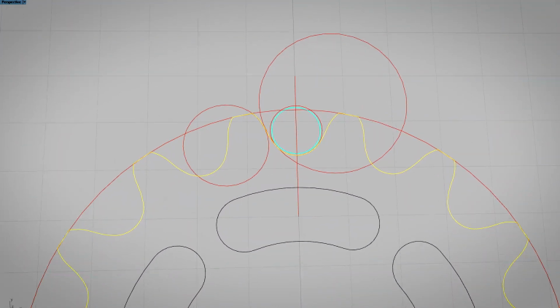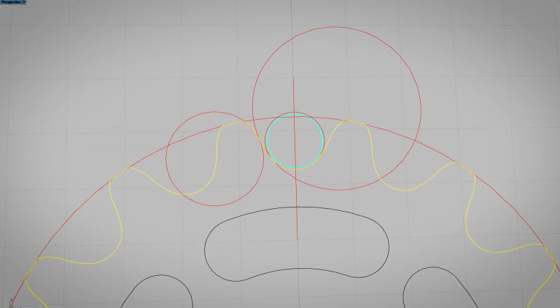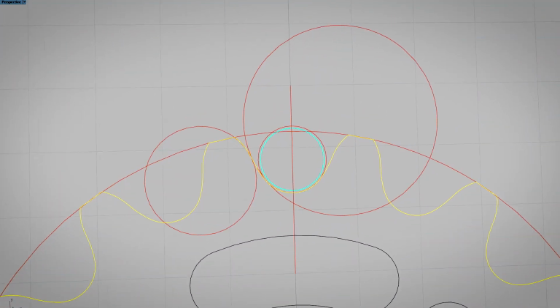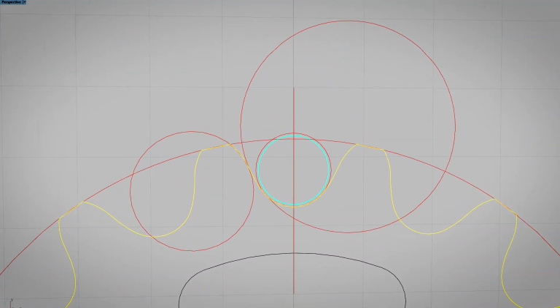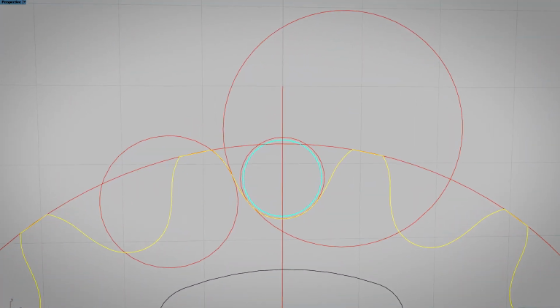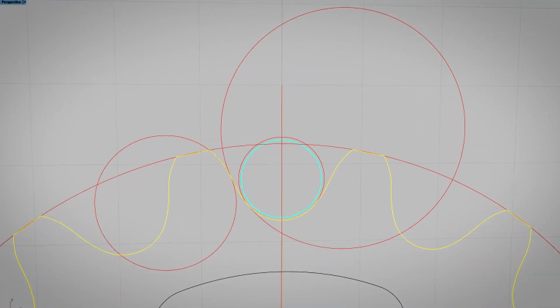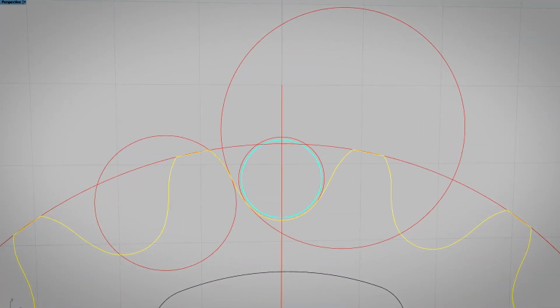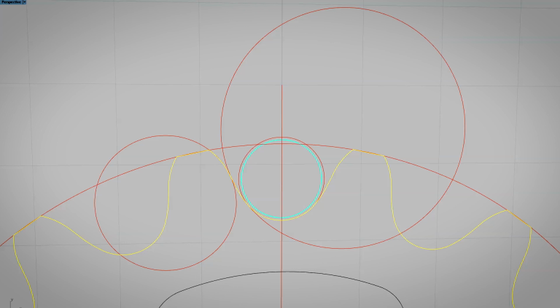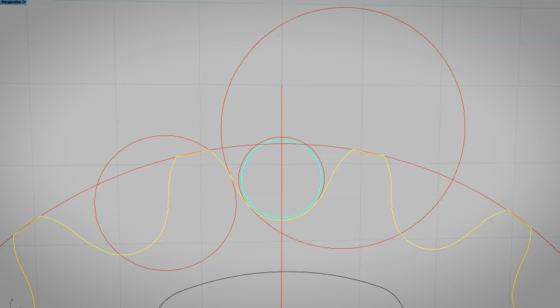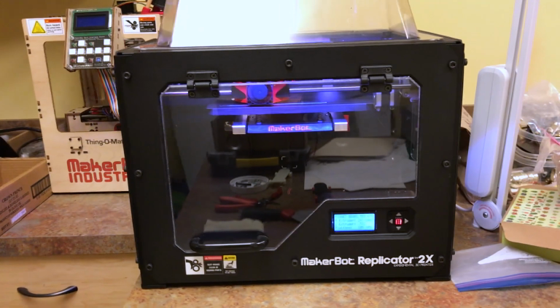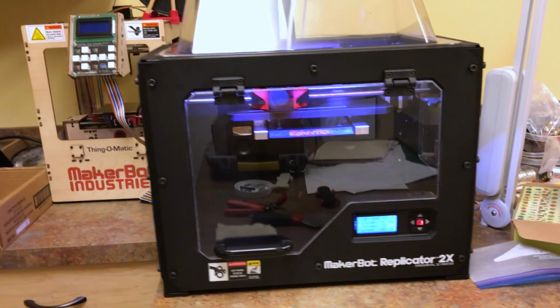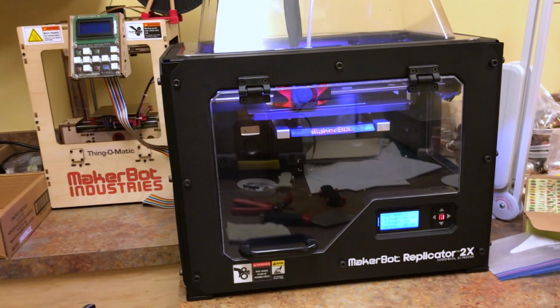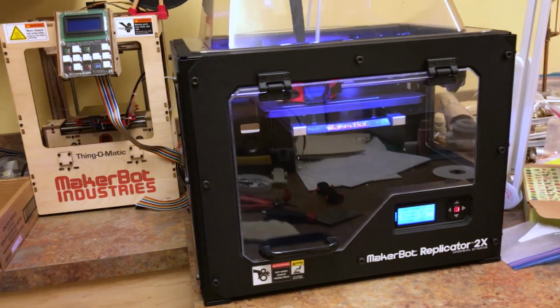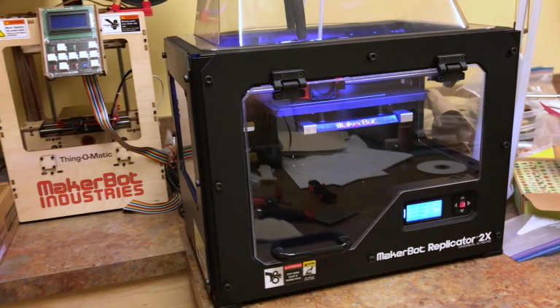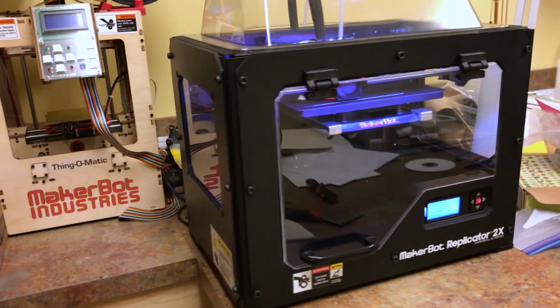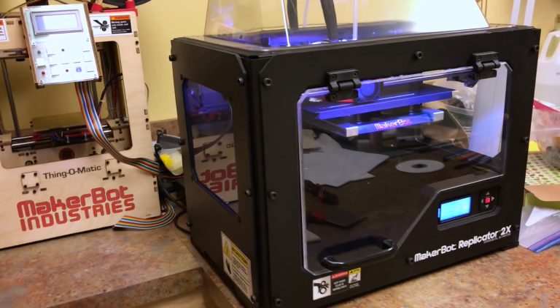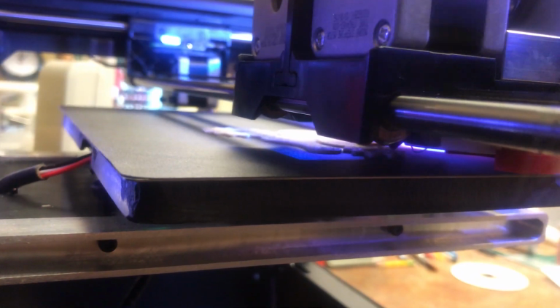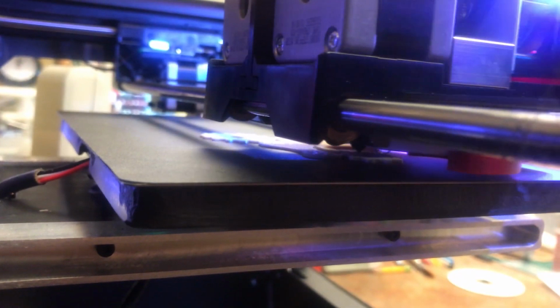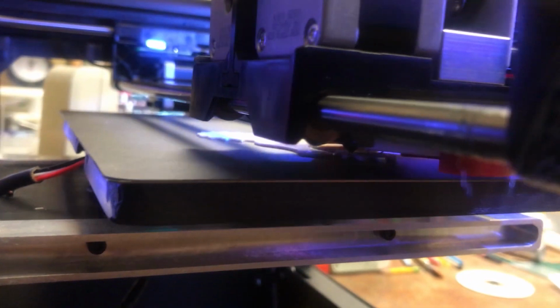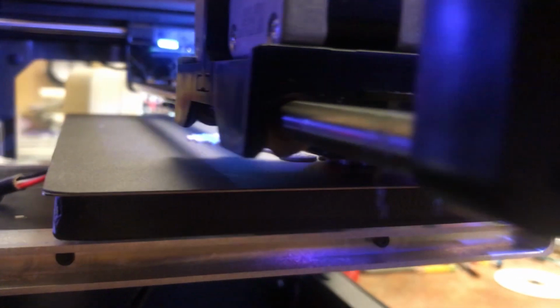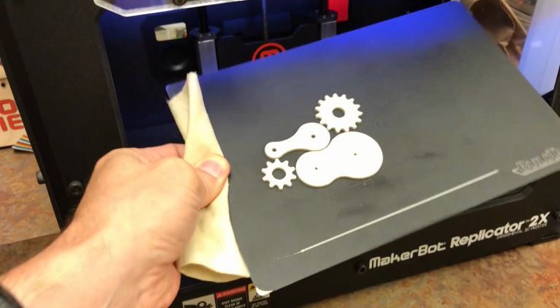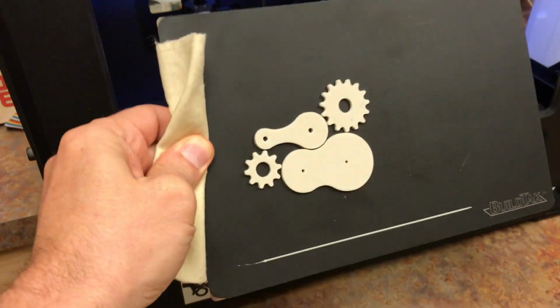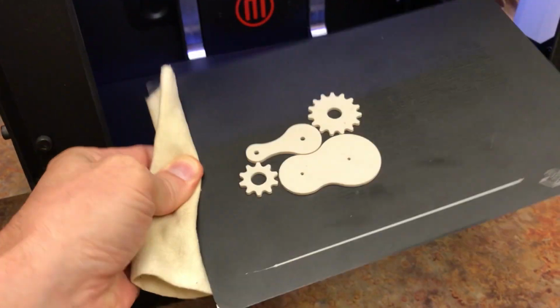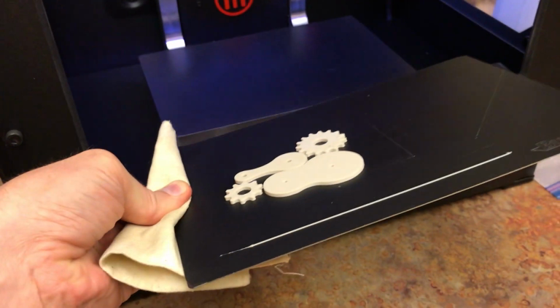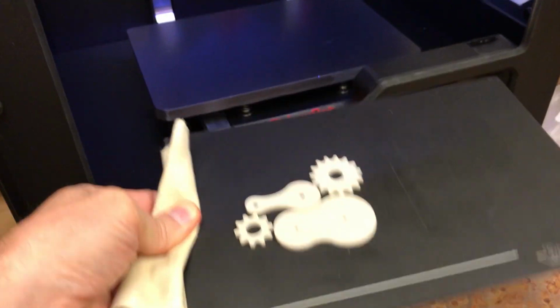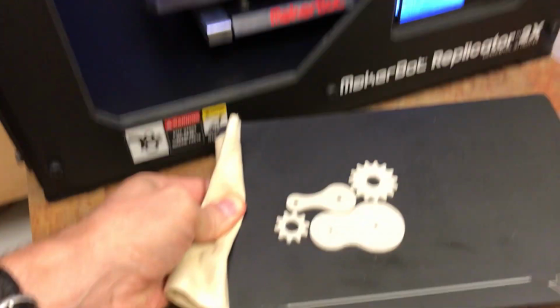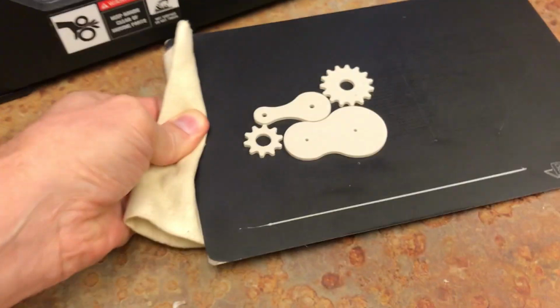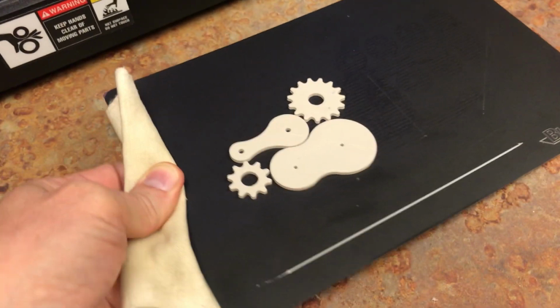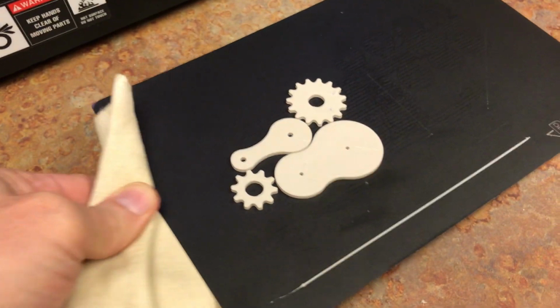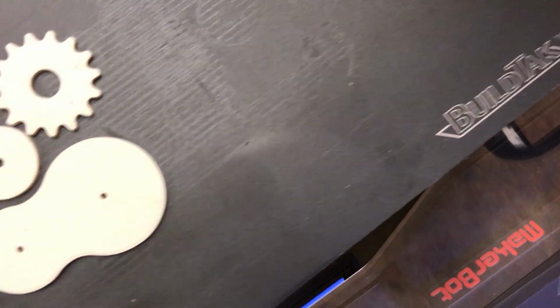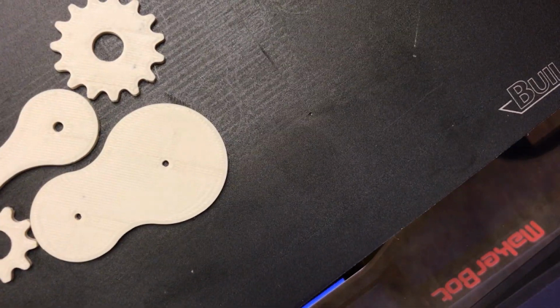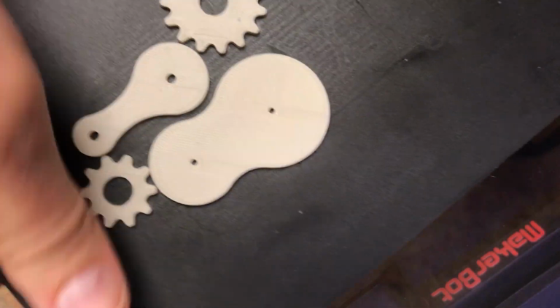After completing several sketches and determining some parameters based on the size of the chain and the size of the sprockets, I decided I could move on to some 3D printed prototypes.